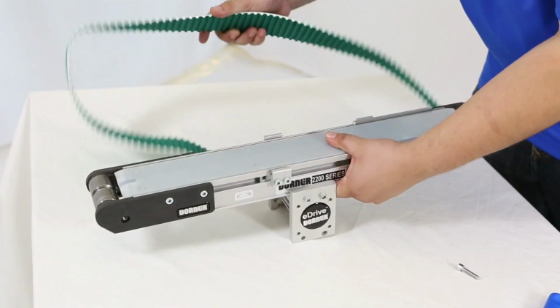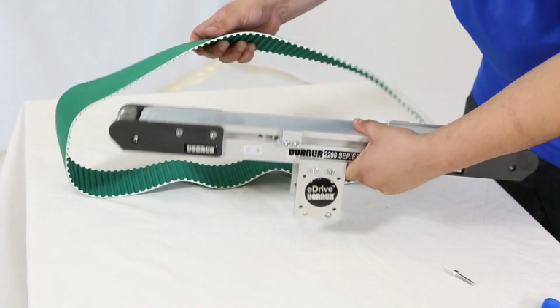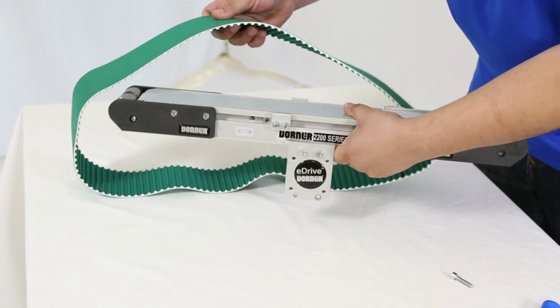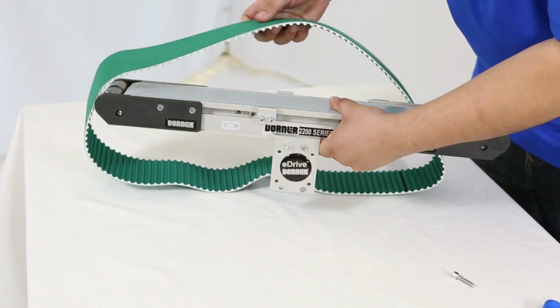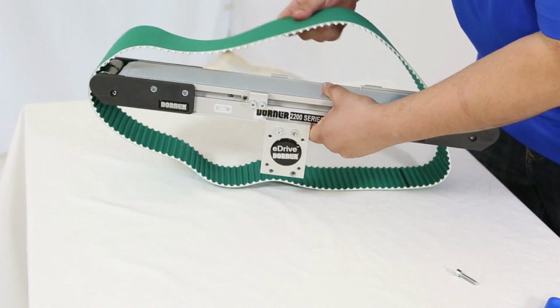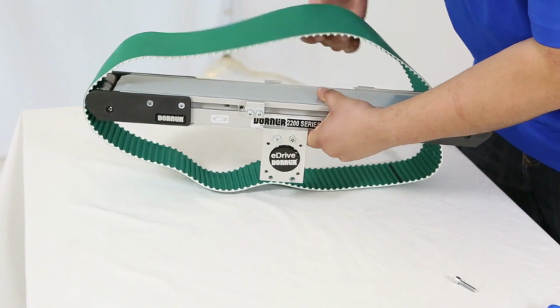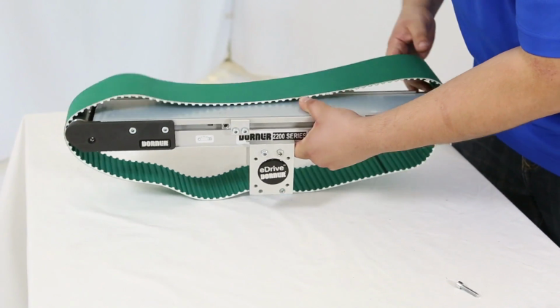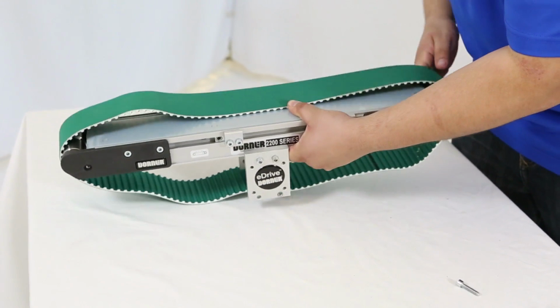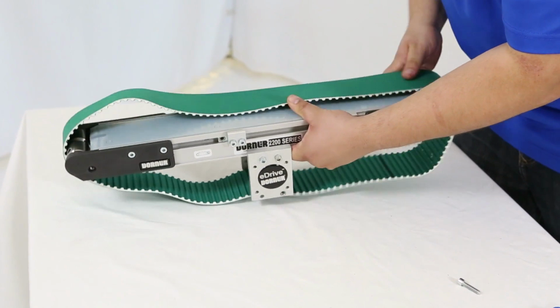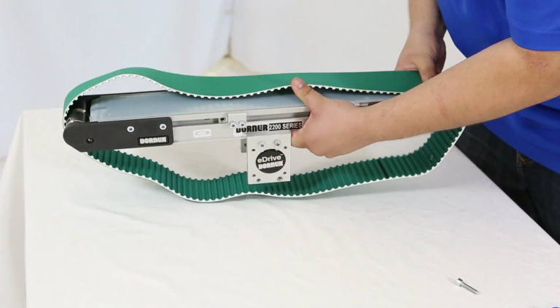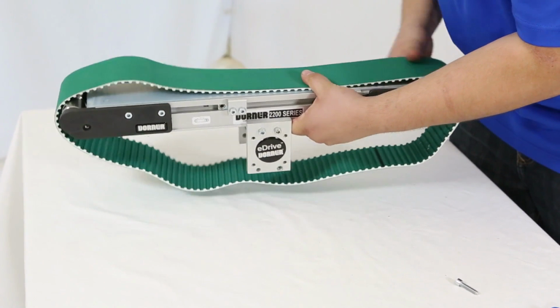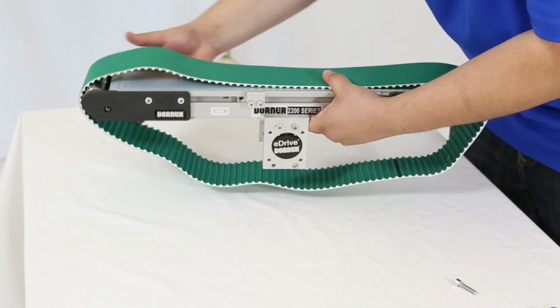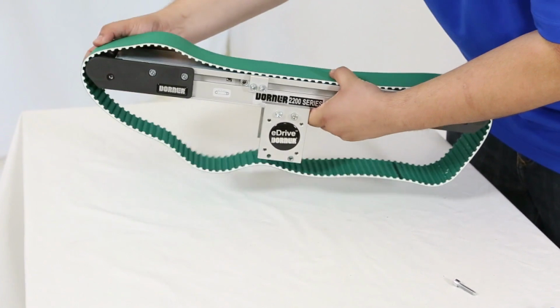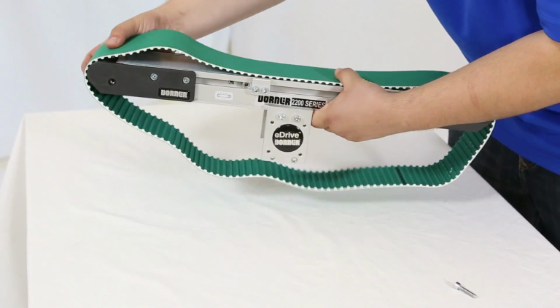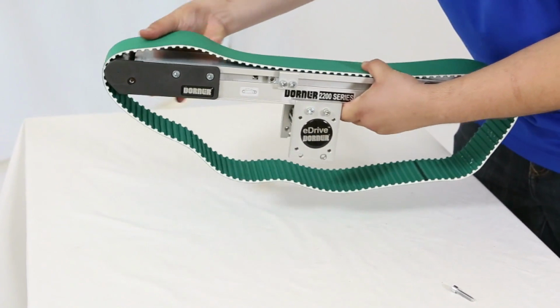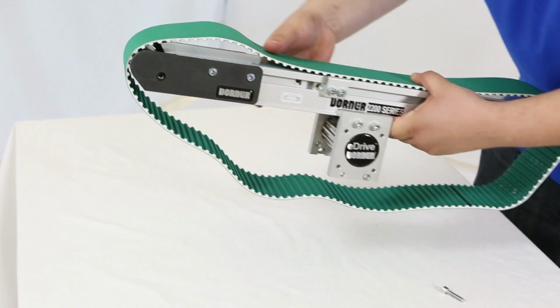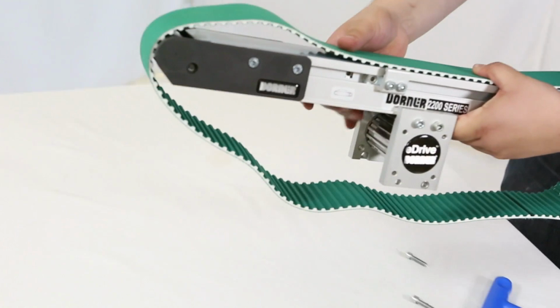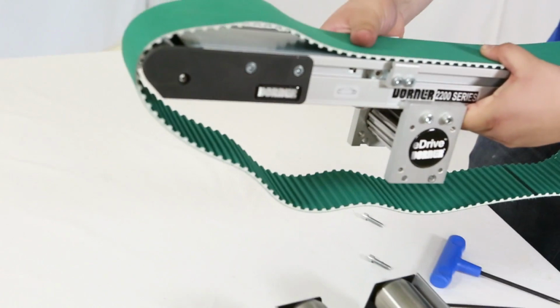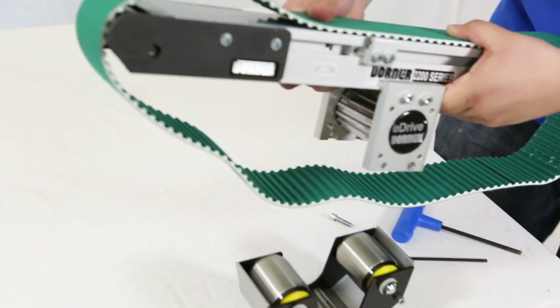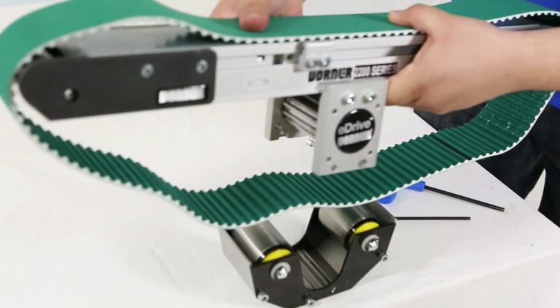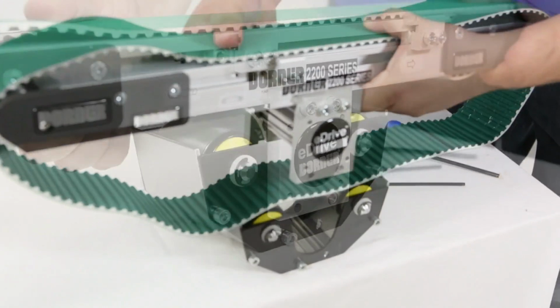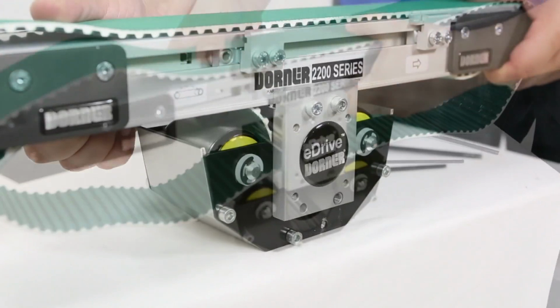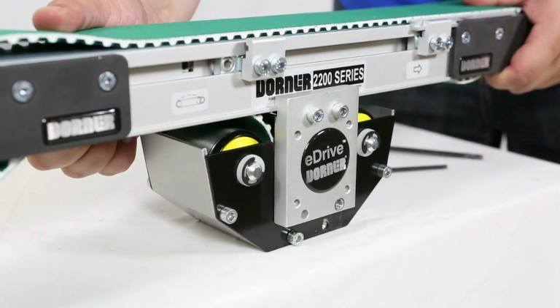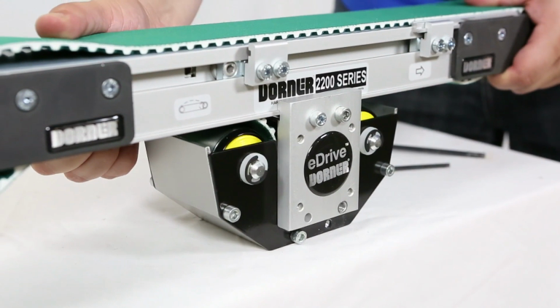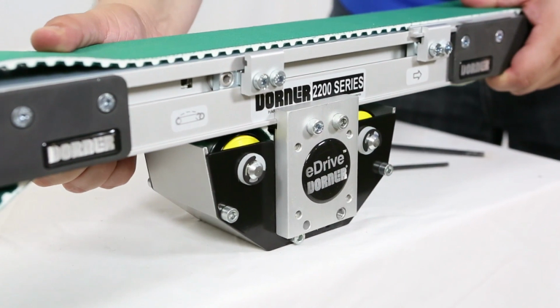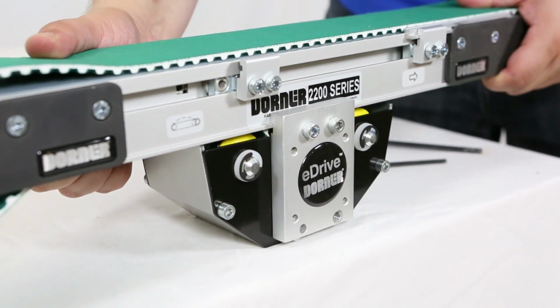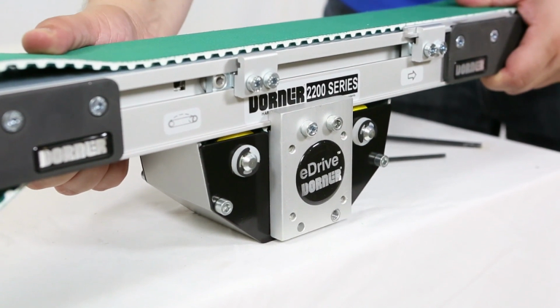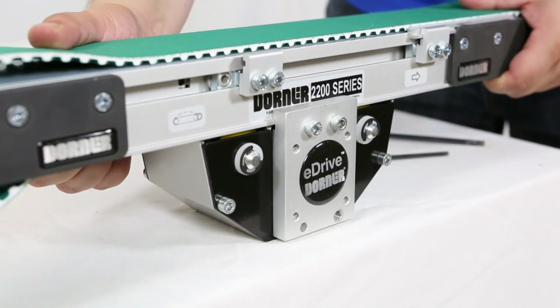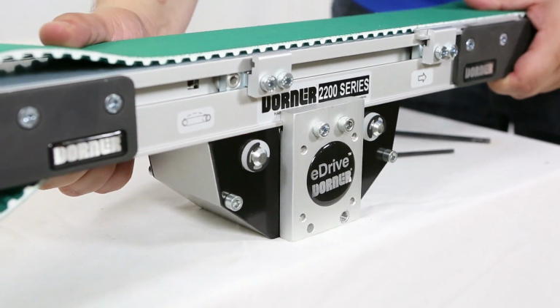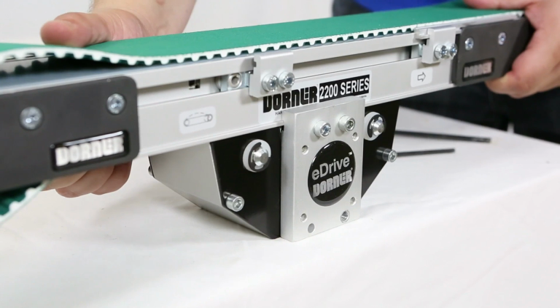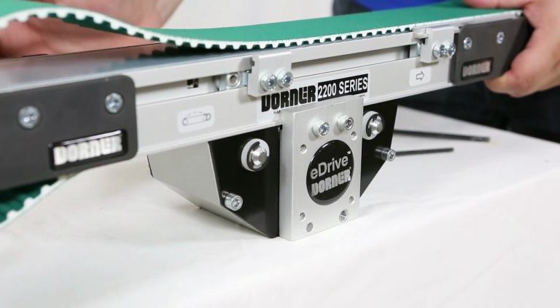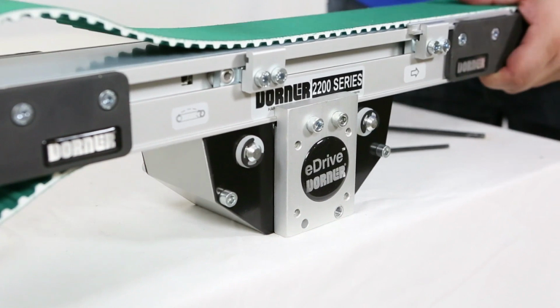Place the new belt onto the frame and replace the lower portion of the mid-drive assembly. Replace screws and tighten.